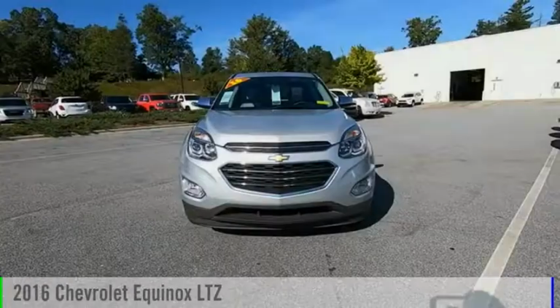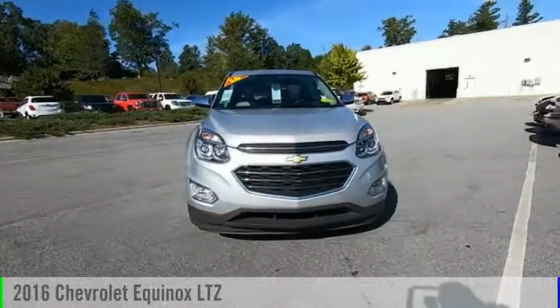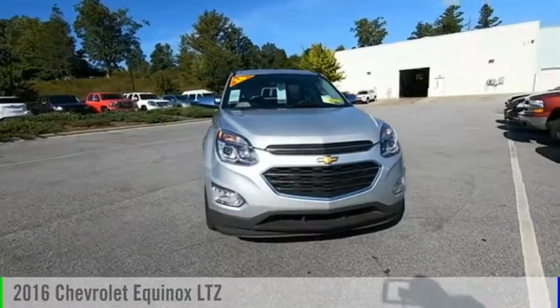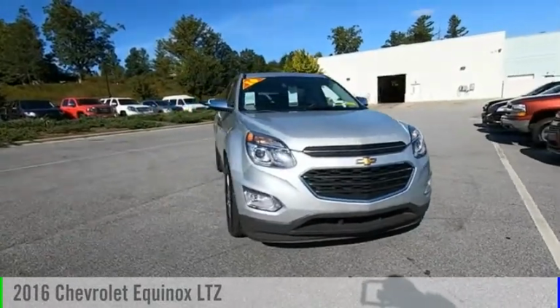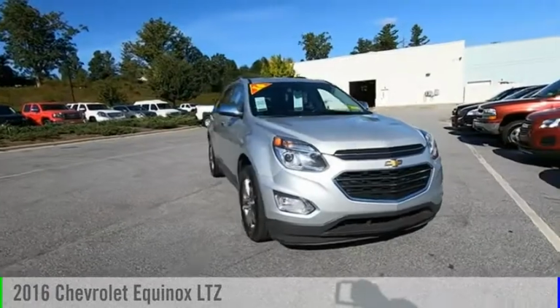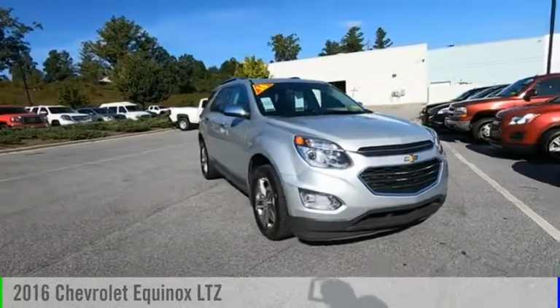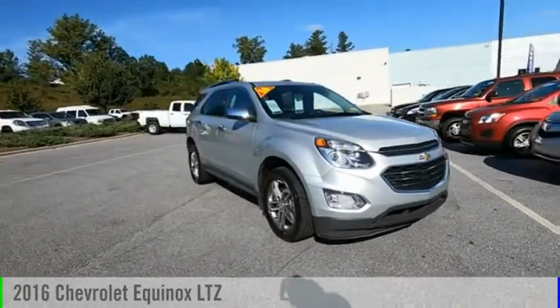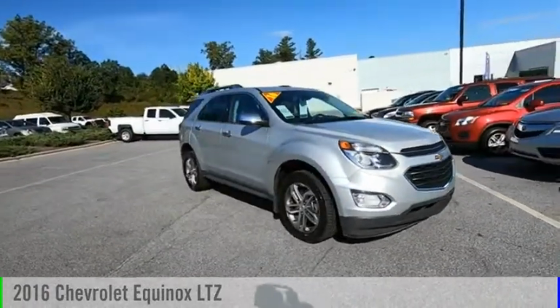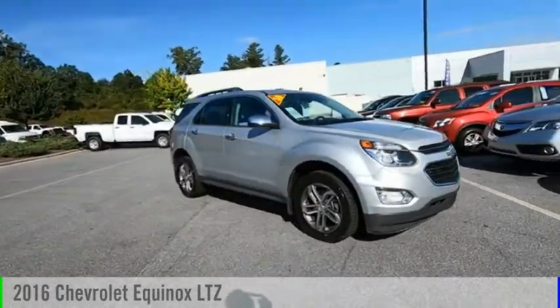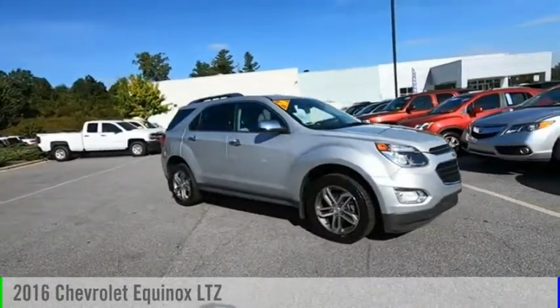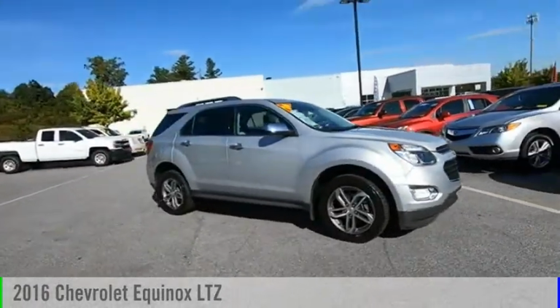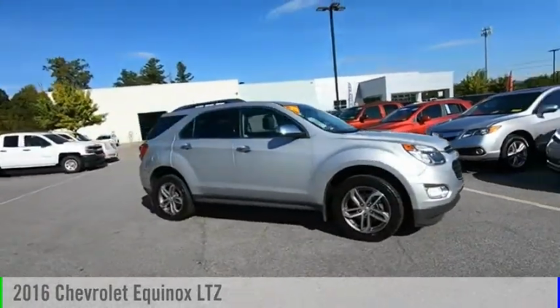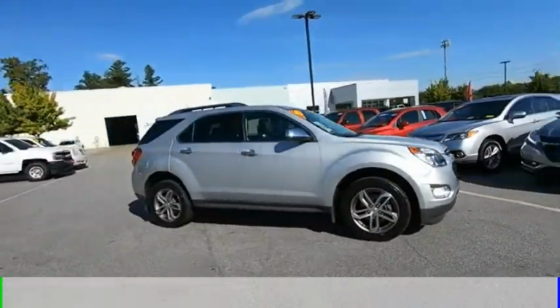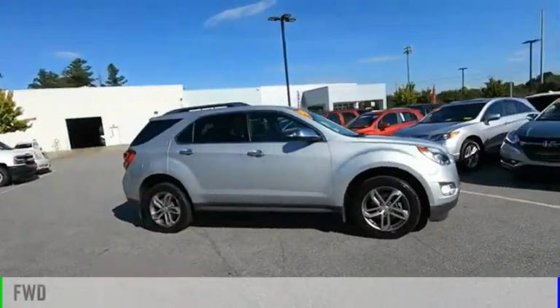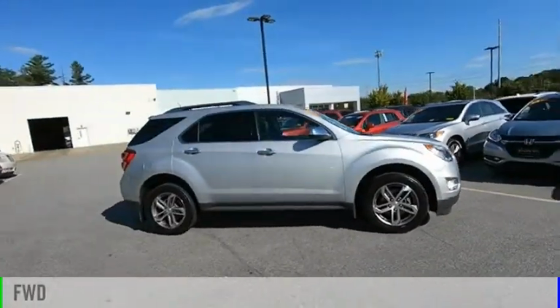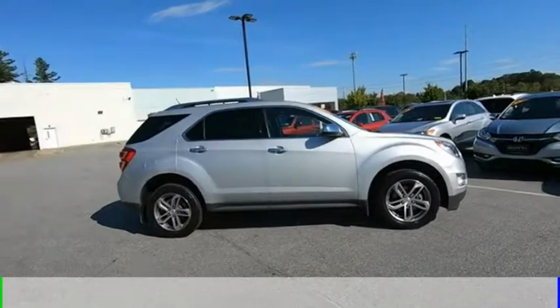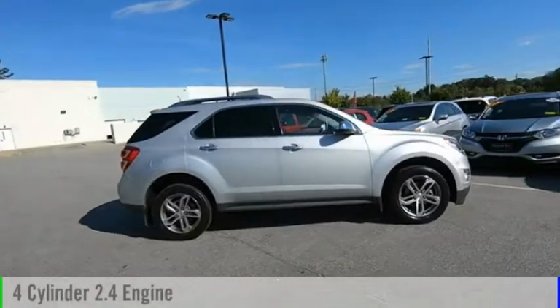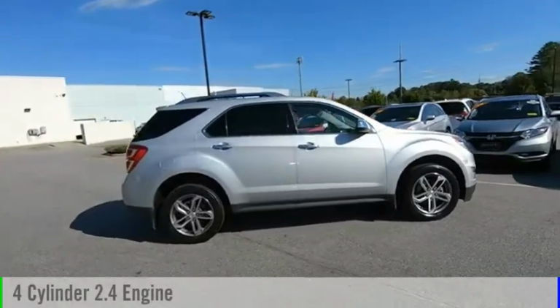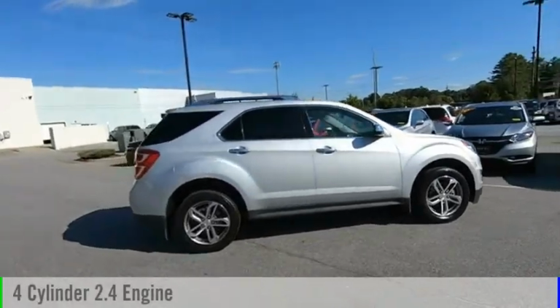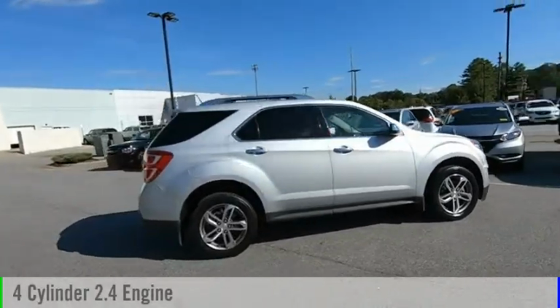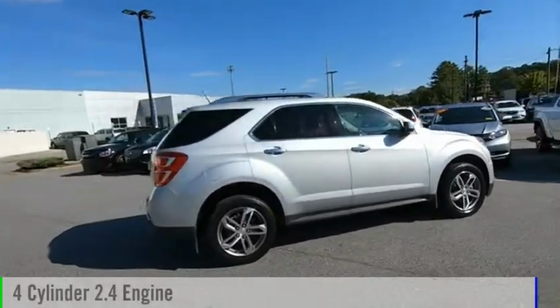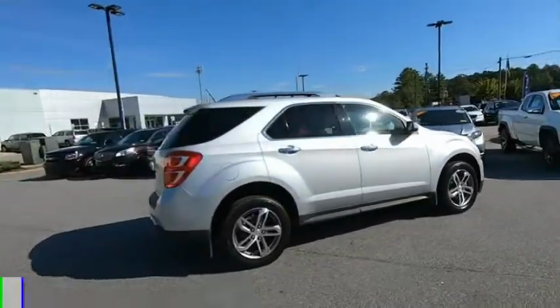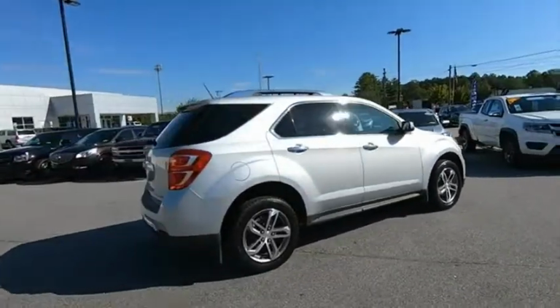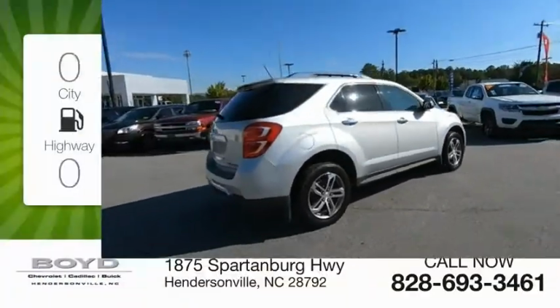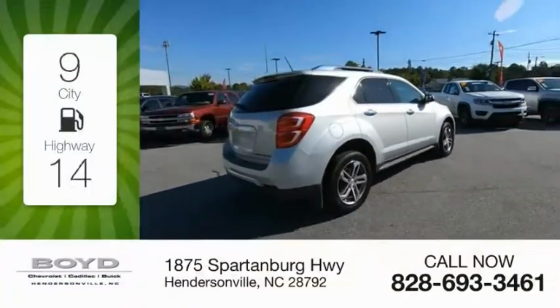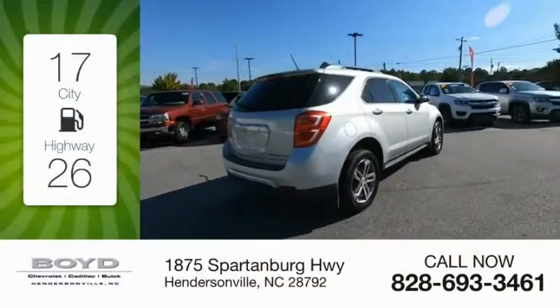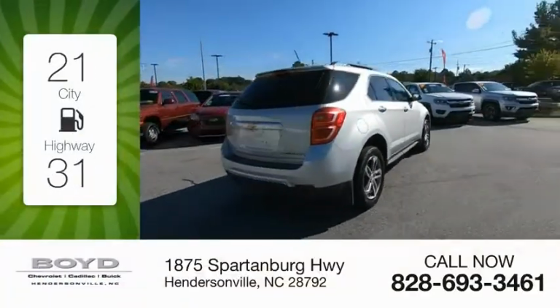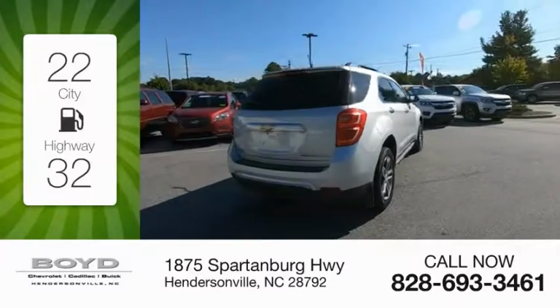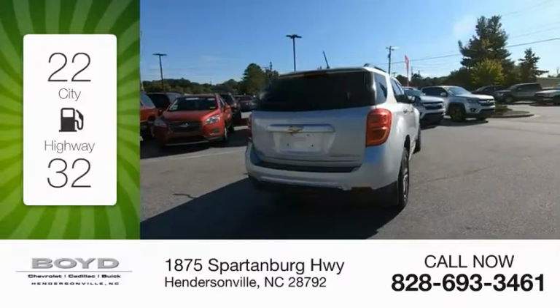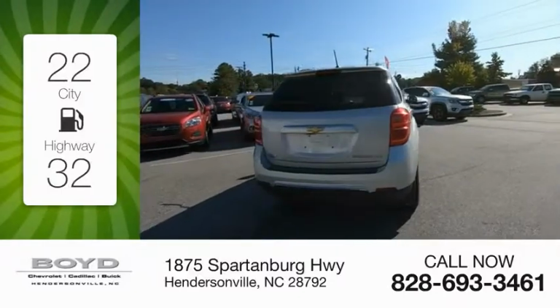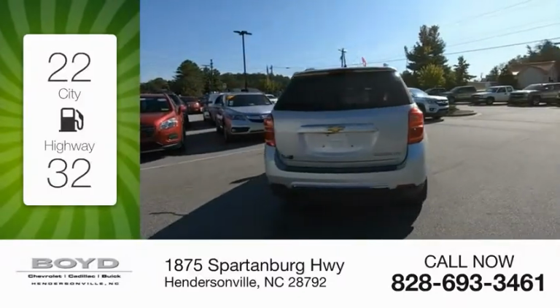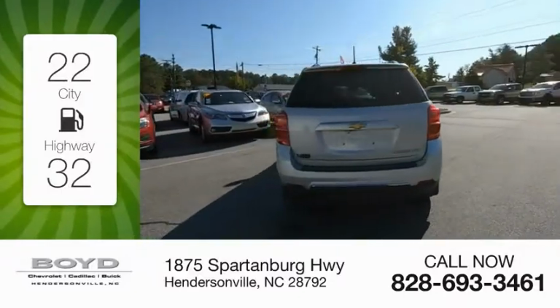You are going to love the 2016 Equinox. This vehicle is powered by a front-wheel drive, four-cylinder, 2.4-liter engine. Great fuel efficiency saves you money by requiring fewer trips to the gas station.